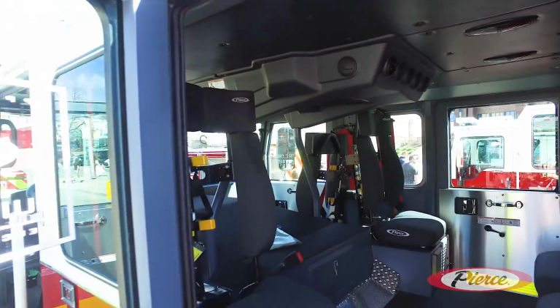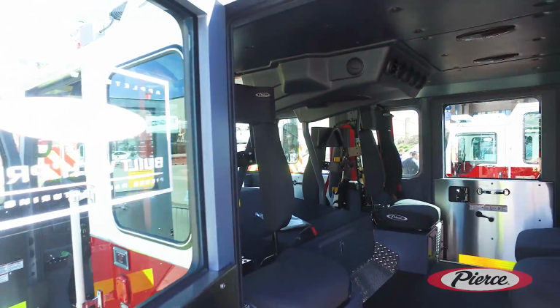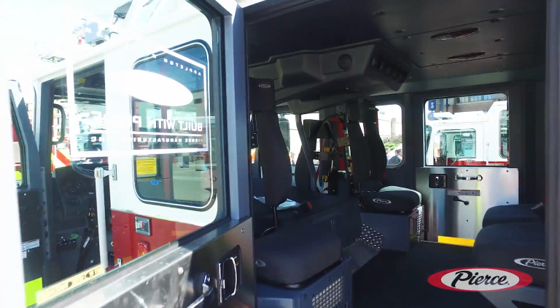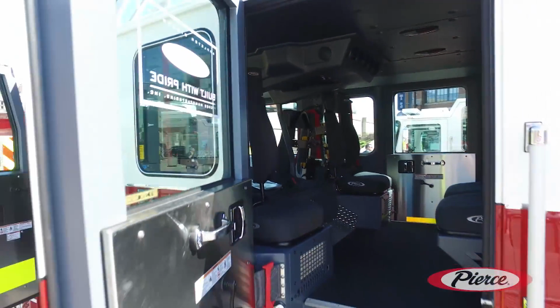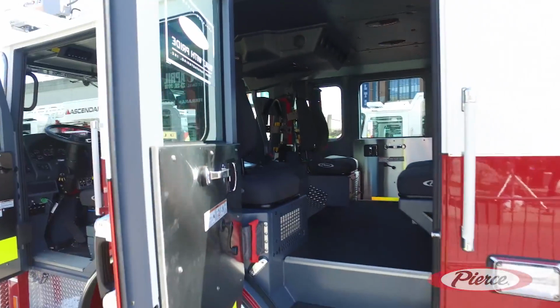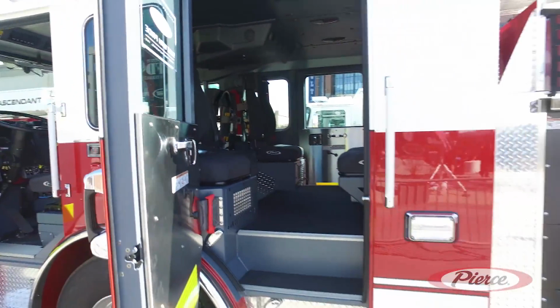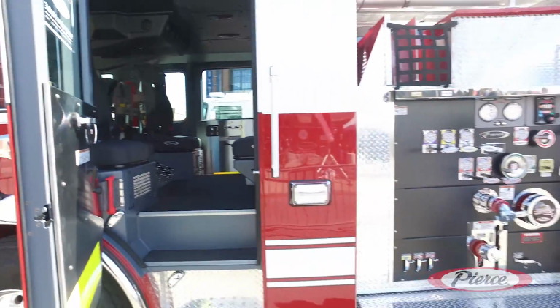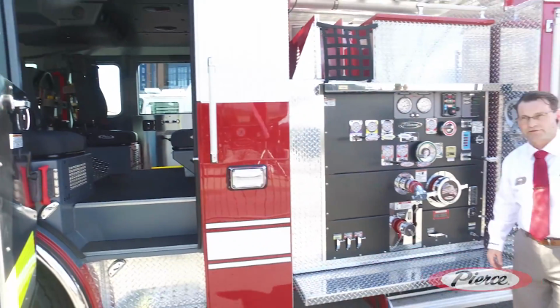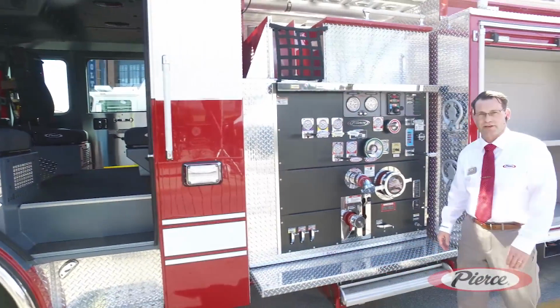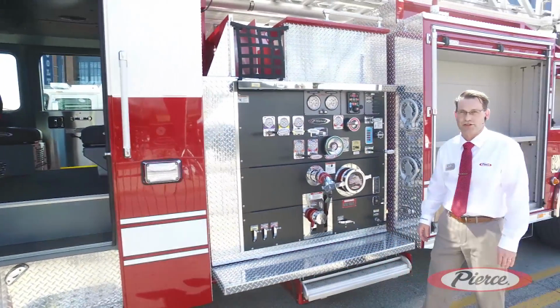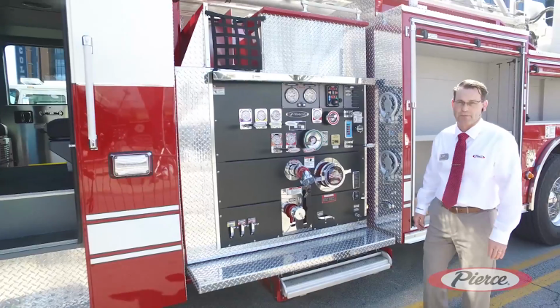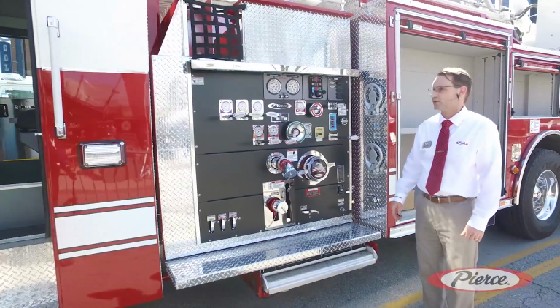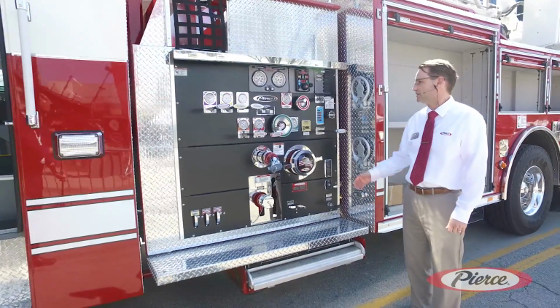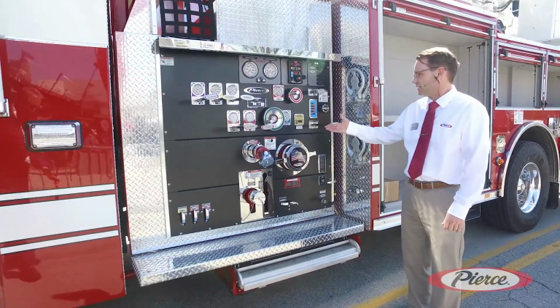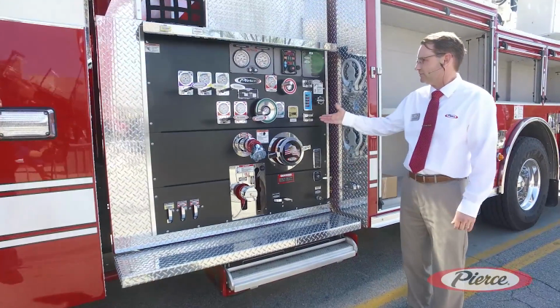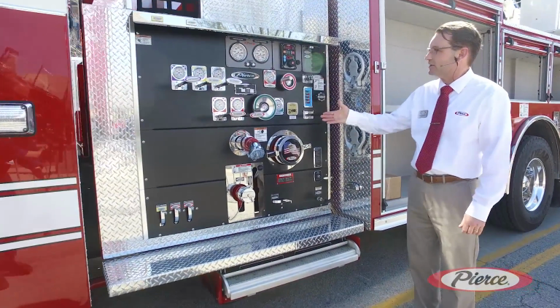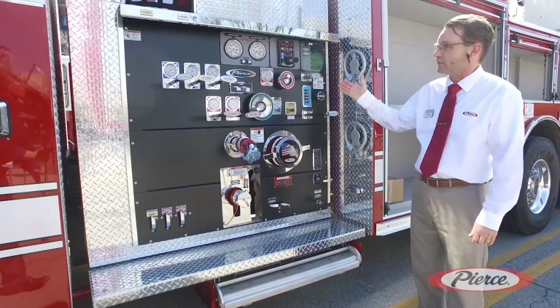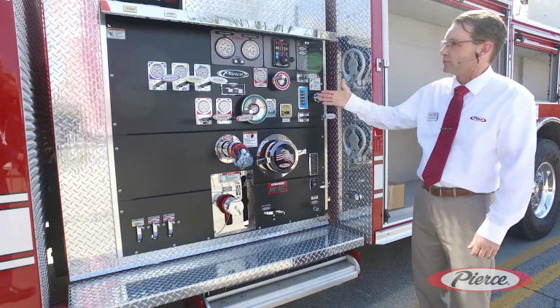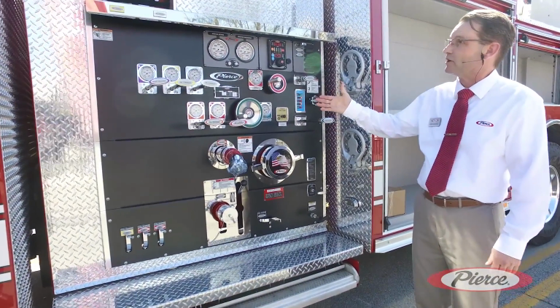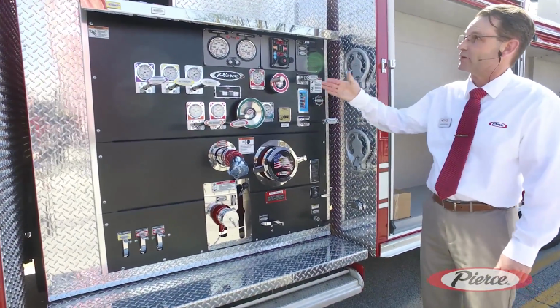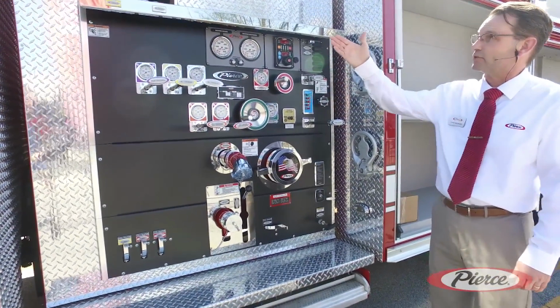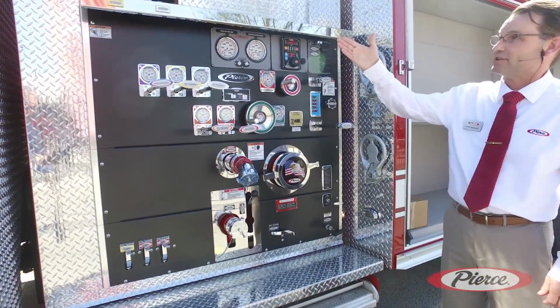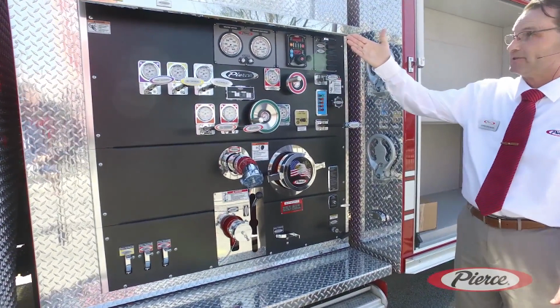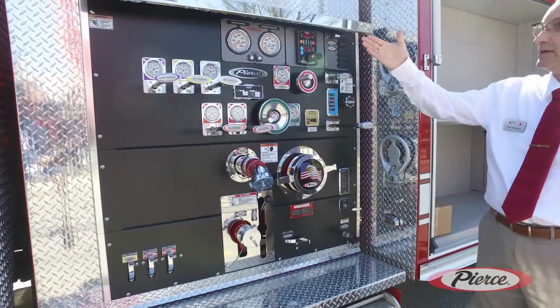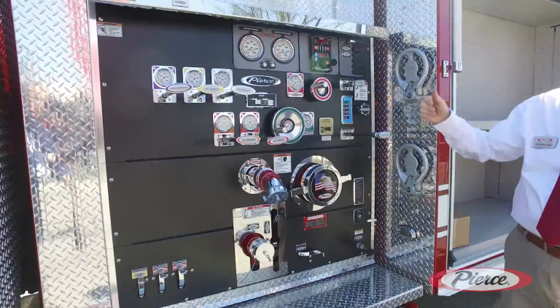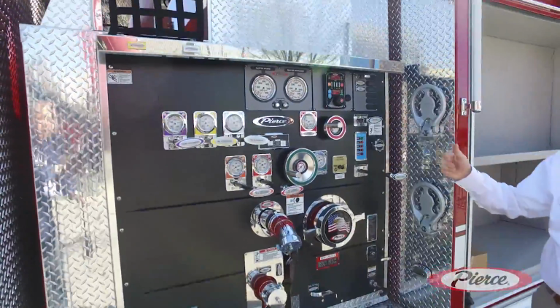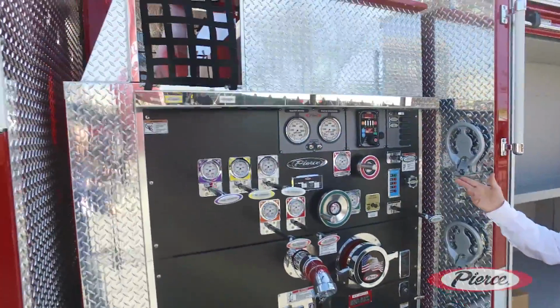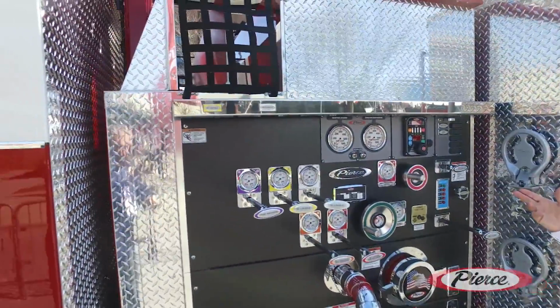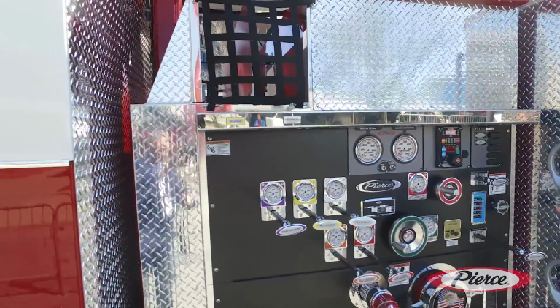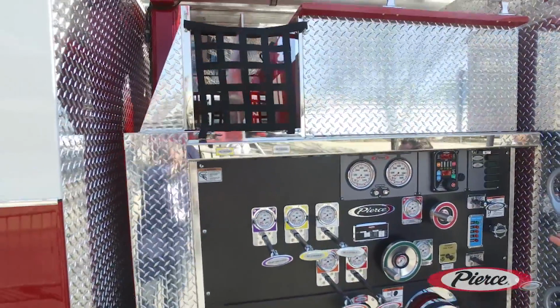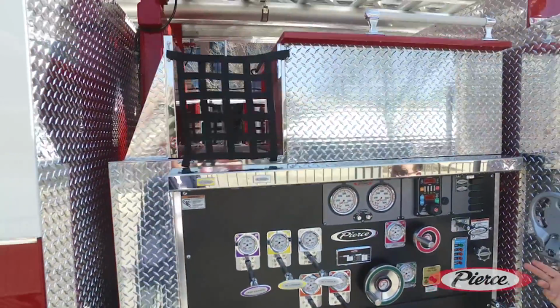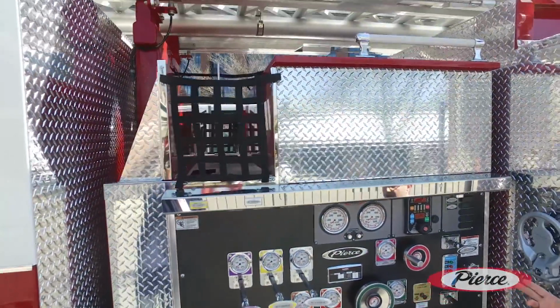Moving back to the pump, we have a Waterous 2000 GPM pump located here. We do also have a couple of crosslays up on top and a 6KW Harrison hydraulic generator.